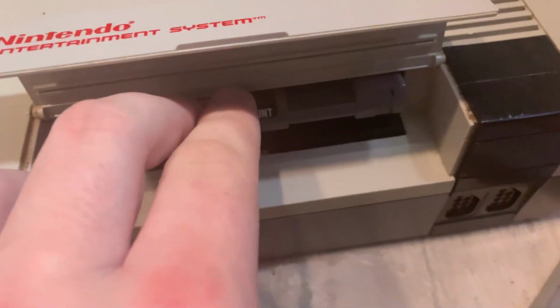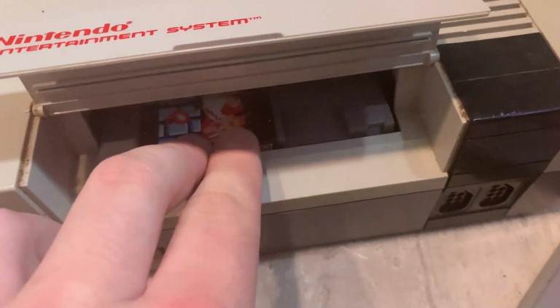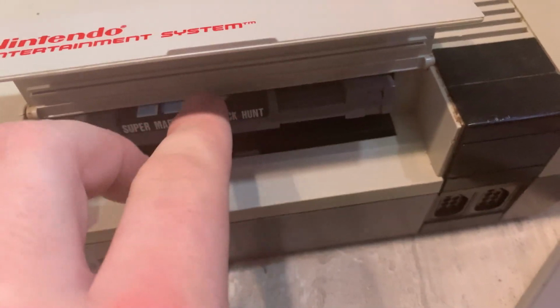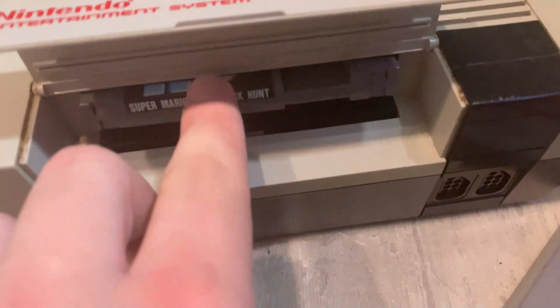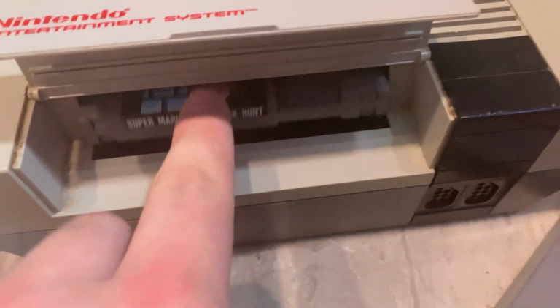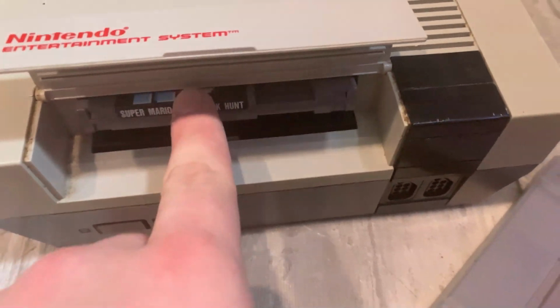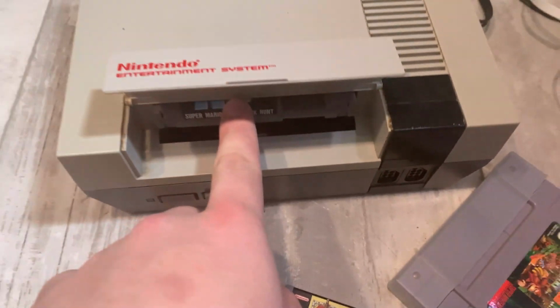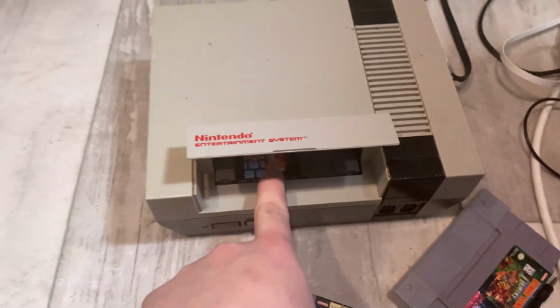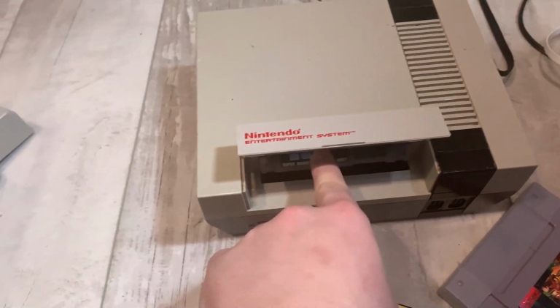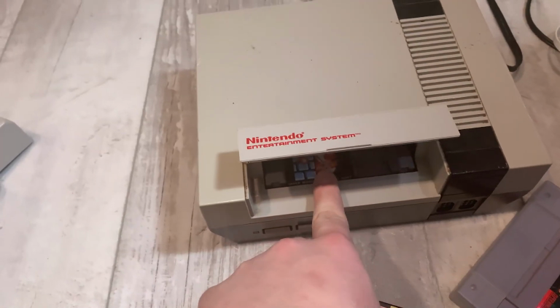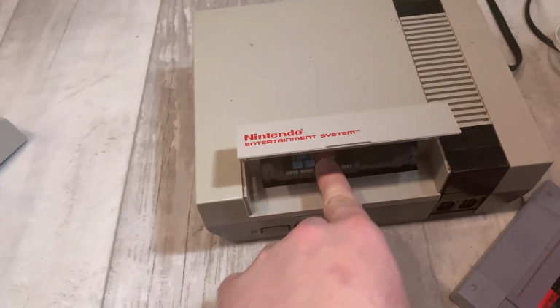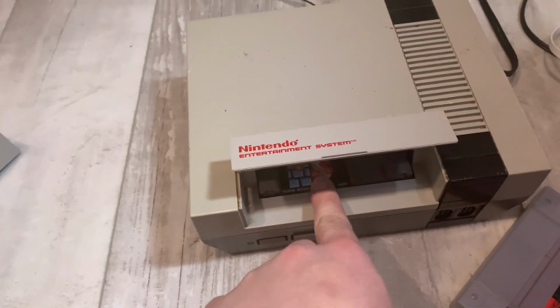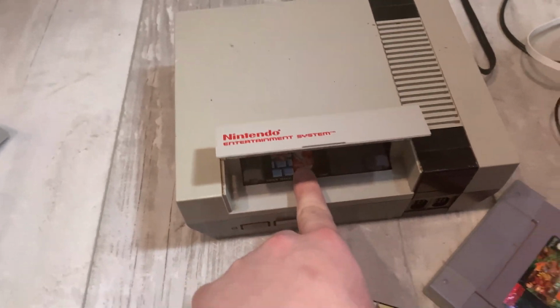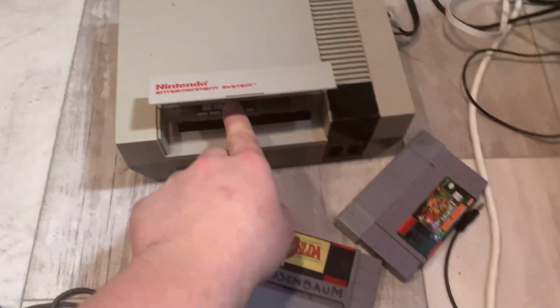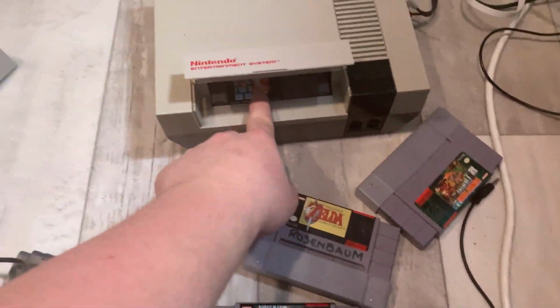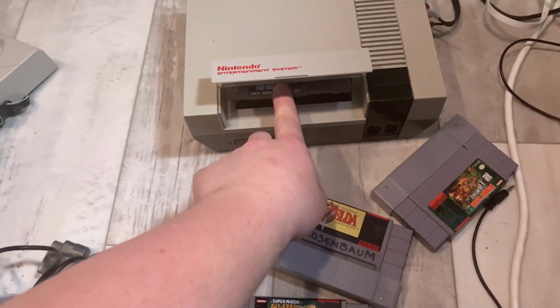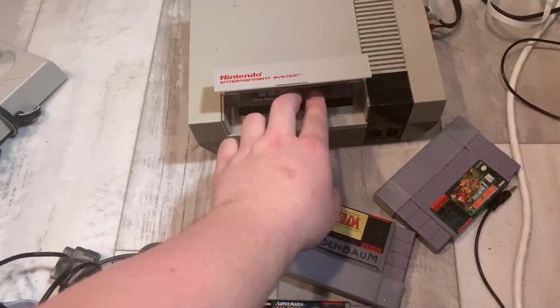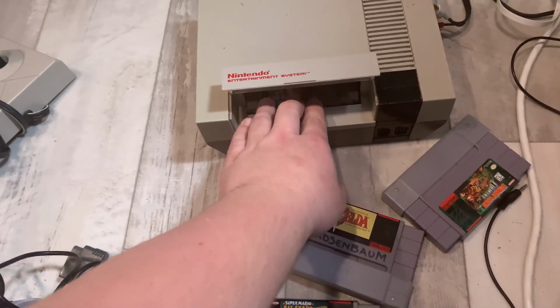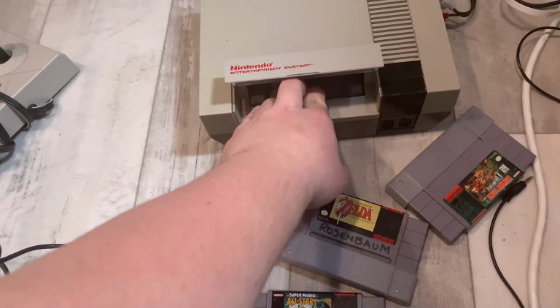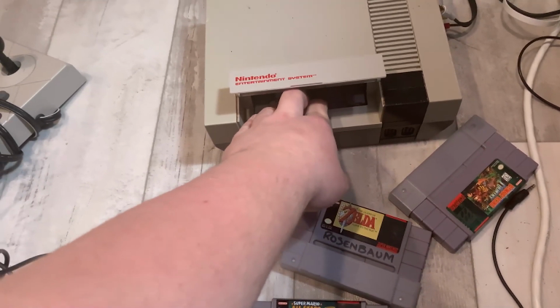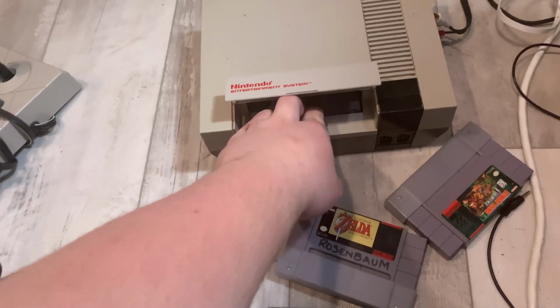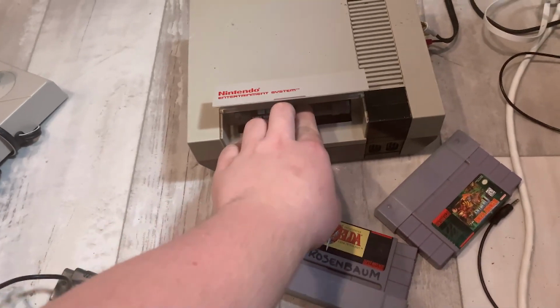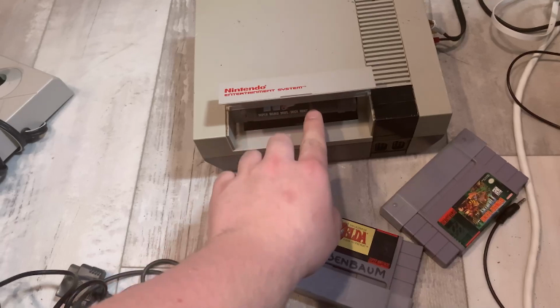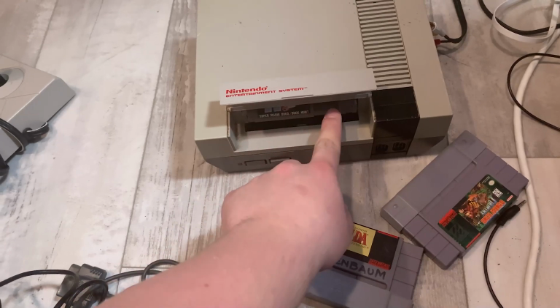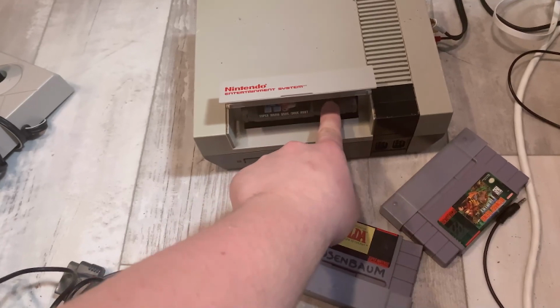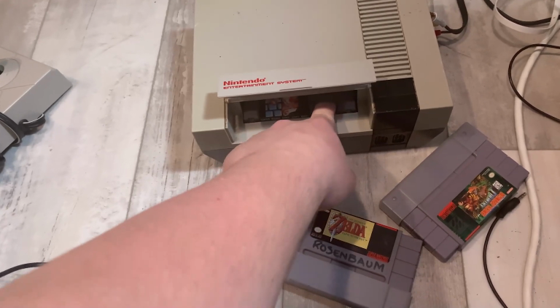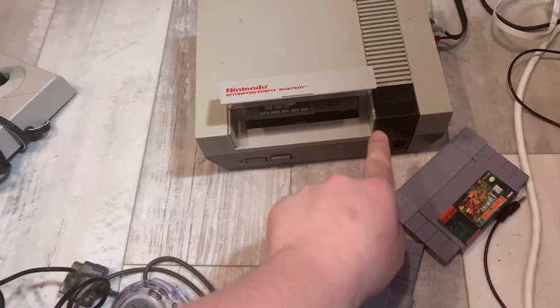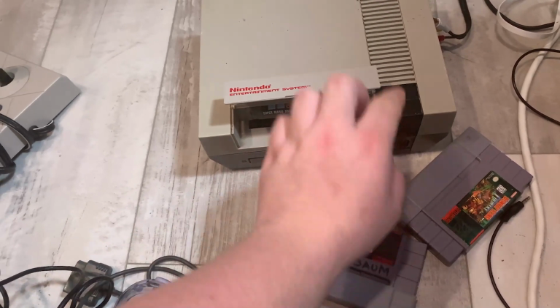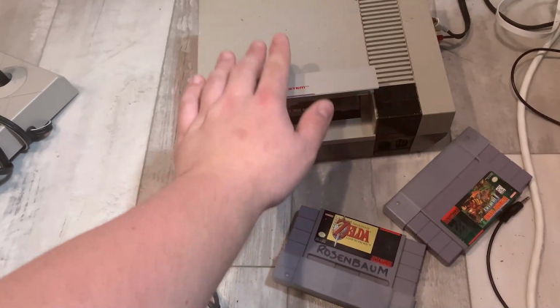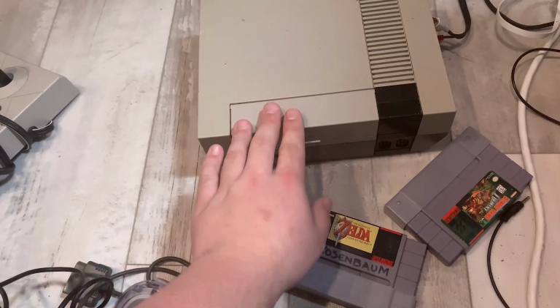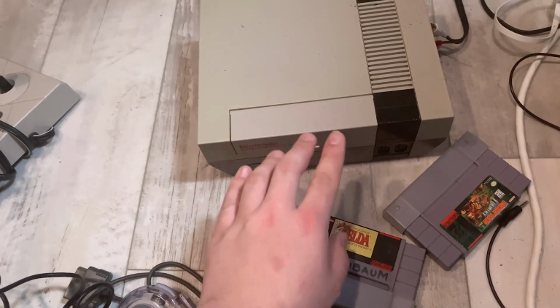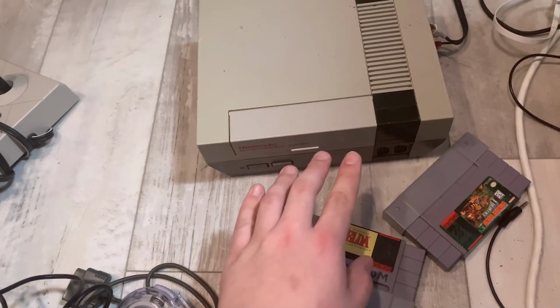That's not a good sign, is it? I just realized — that's supposed to lock down, isn't it? Listen, I'm not the most familiar with the SNES or NES, but I think that might be broken. Let's find out.